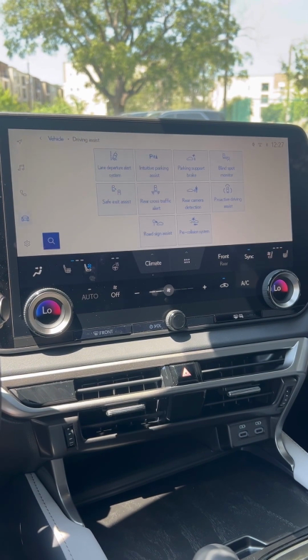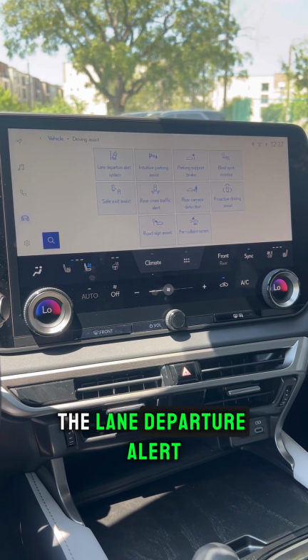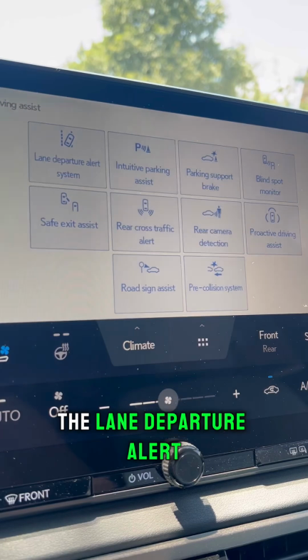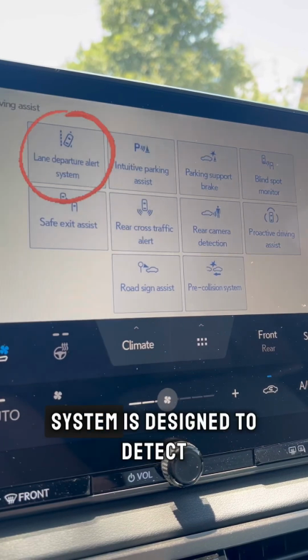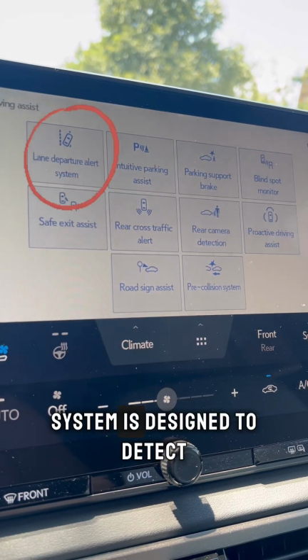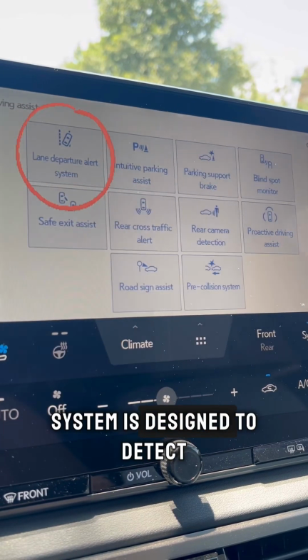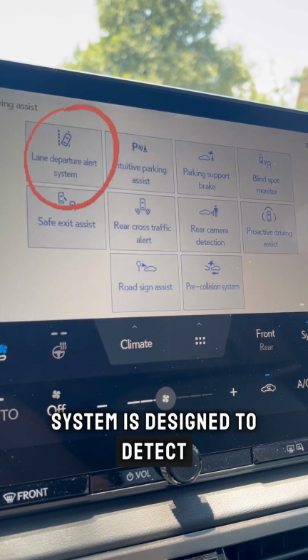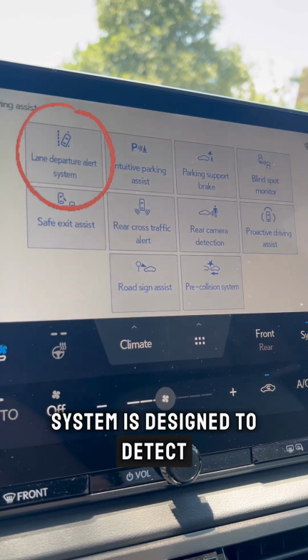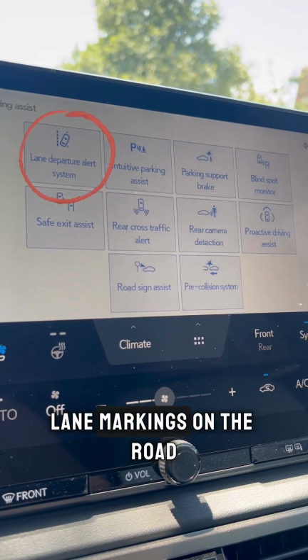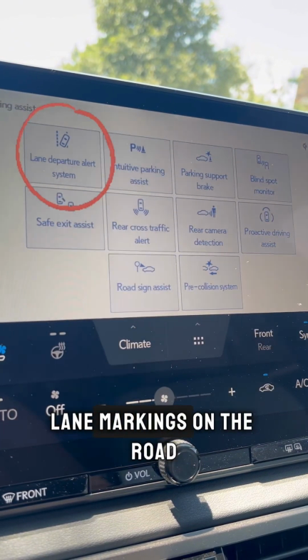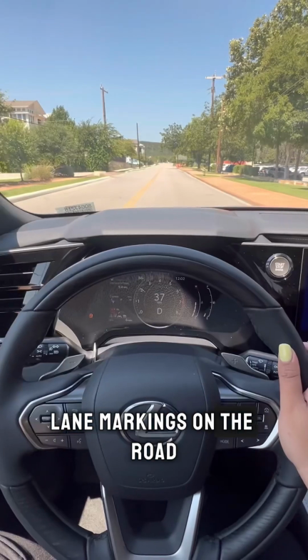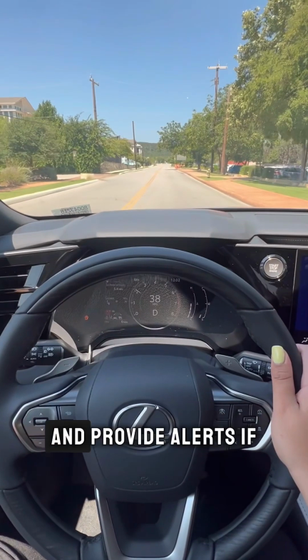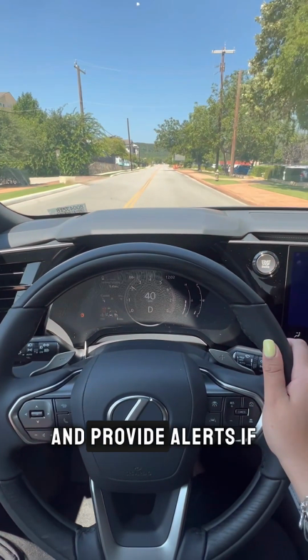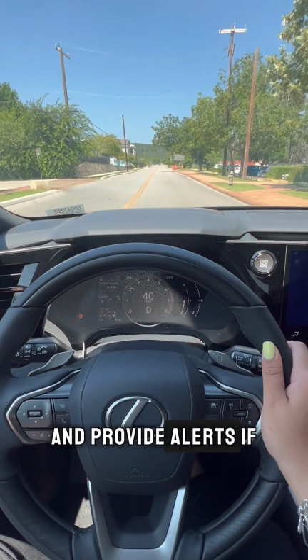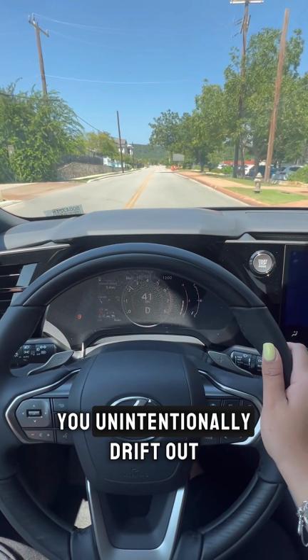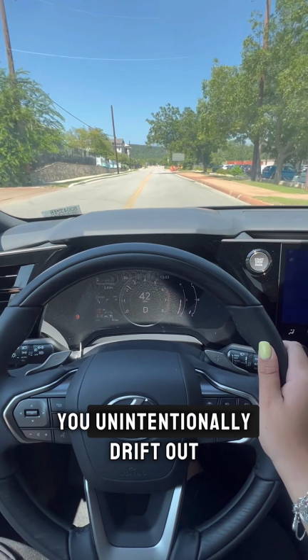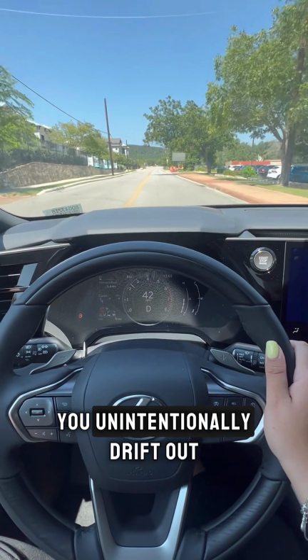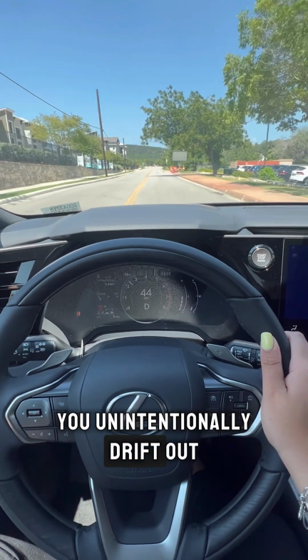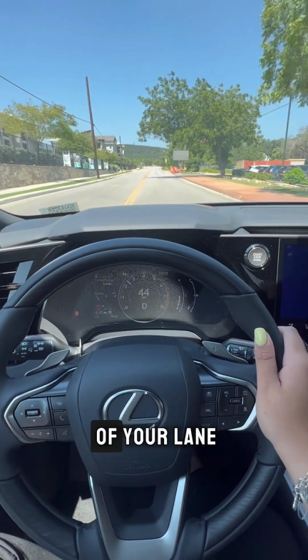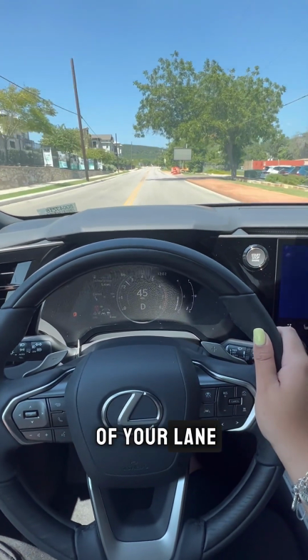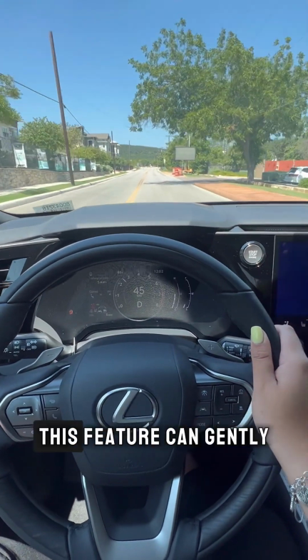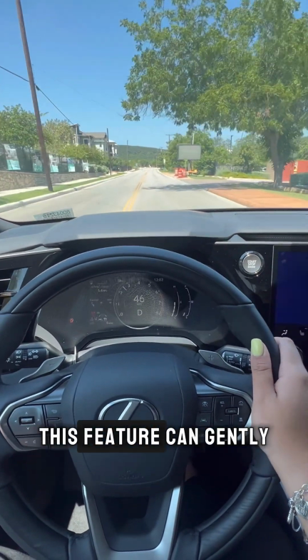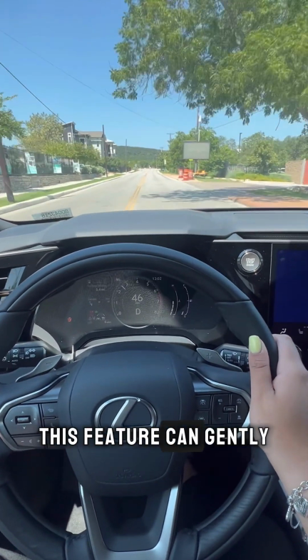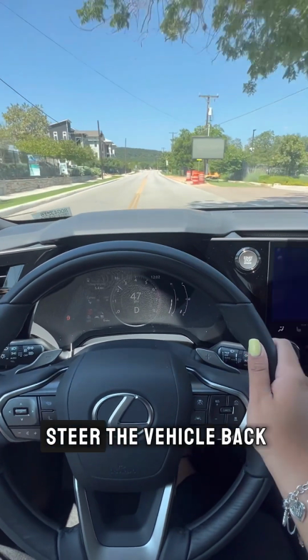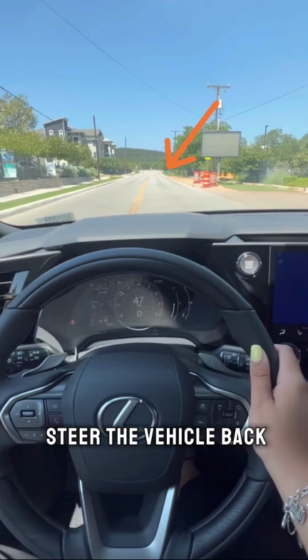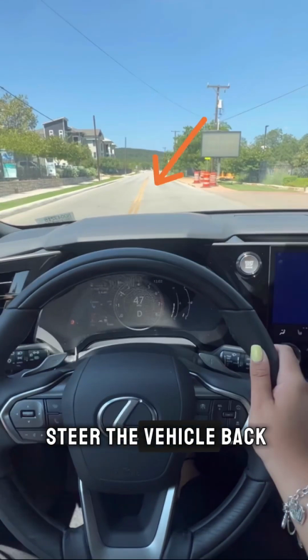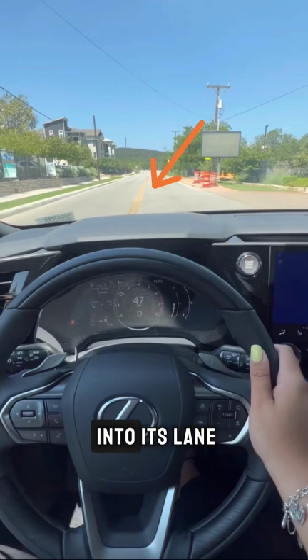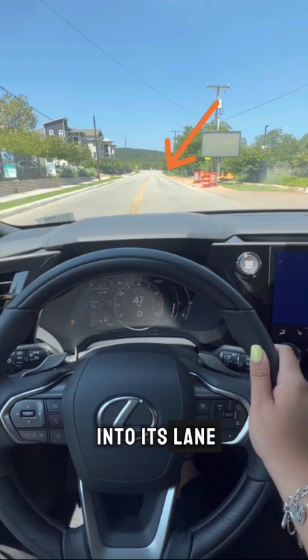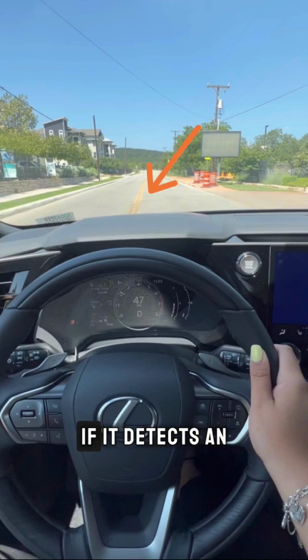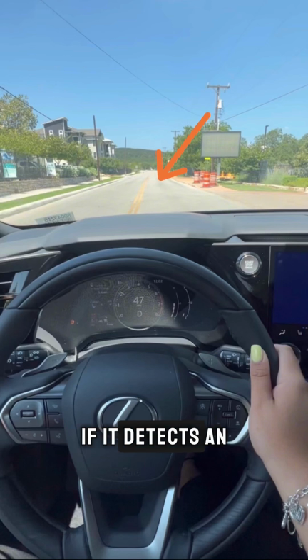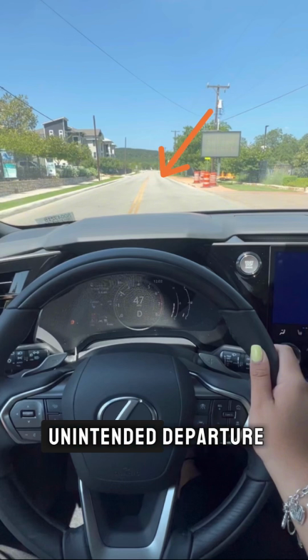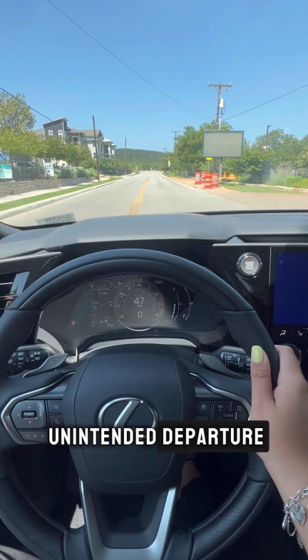The Lane Departure Alert System is designed to detect lane markings on the road and provide alerts if you unintentionally drift out of your lane. This feature can gently steer the vehicle back into its lane if it detects an unintended departure.